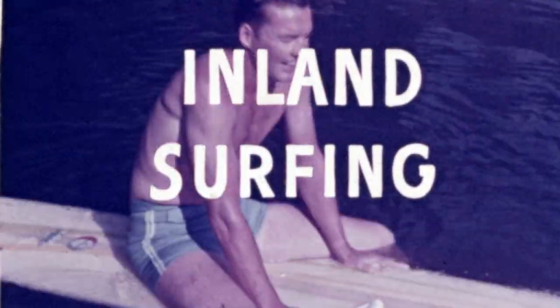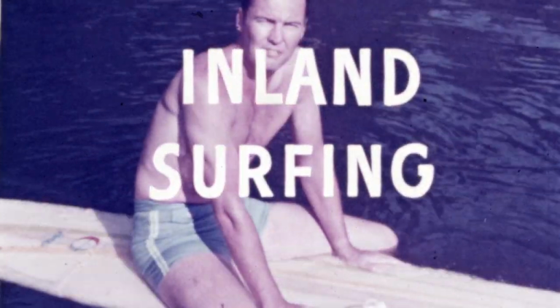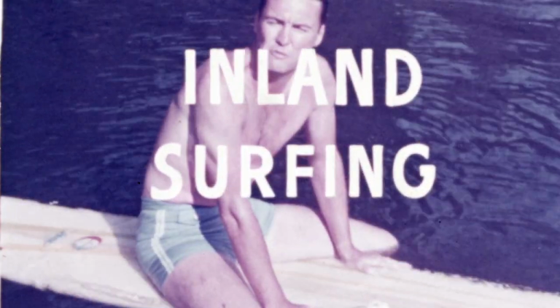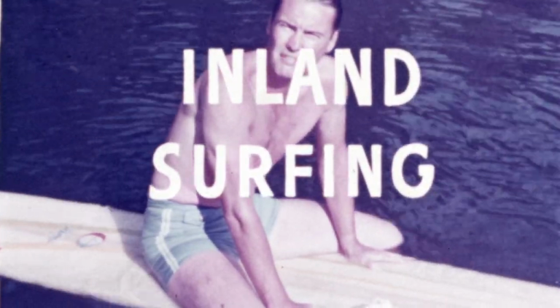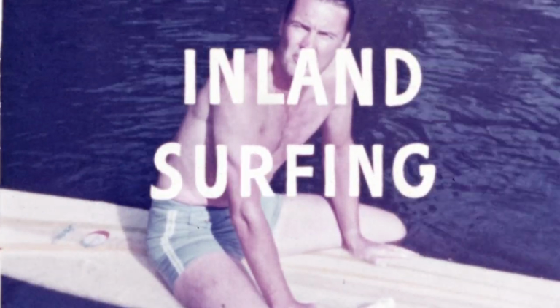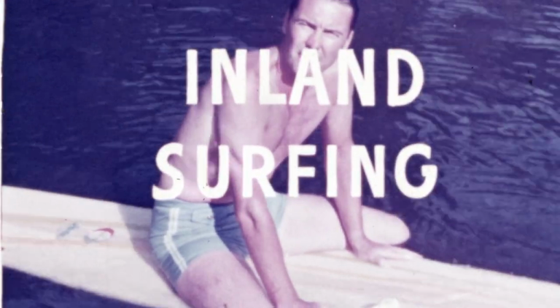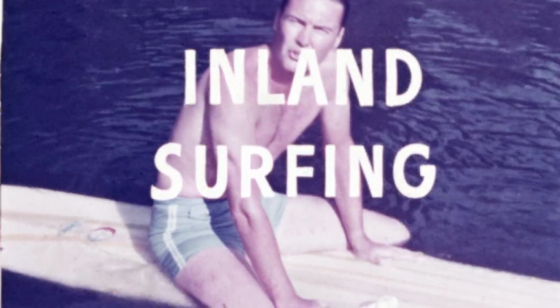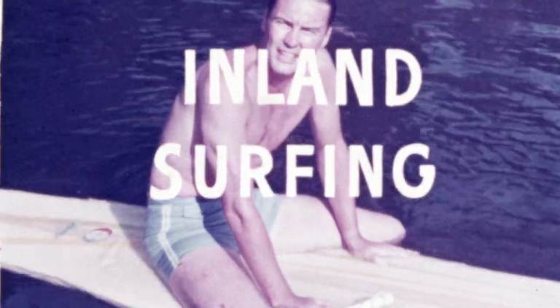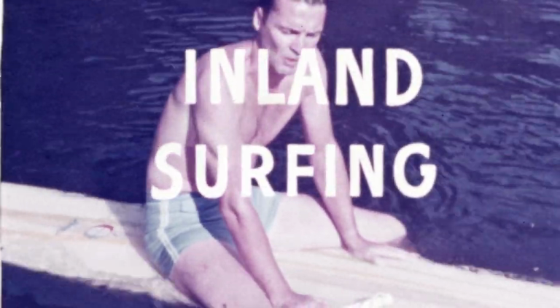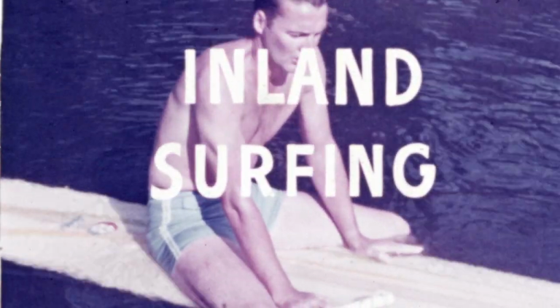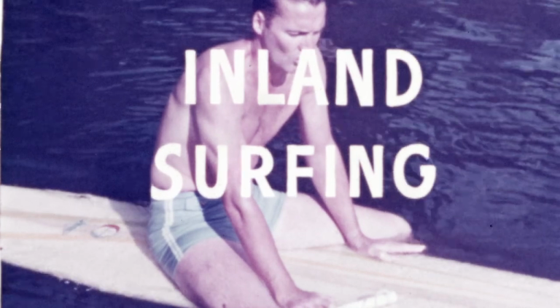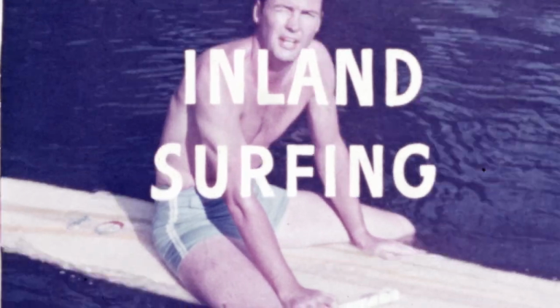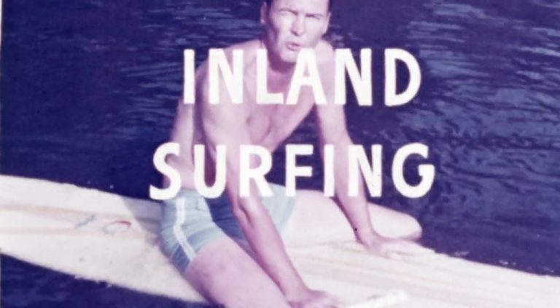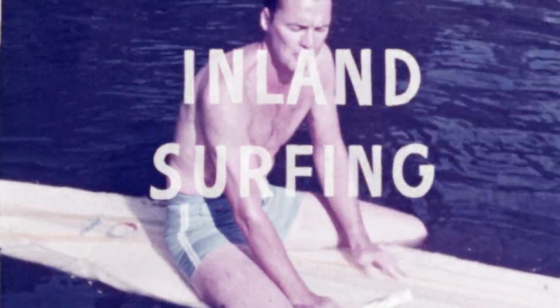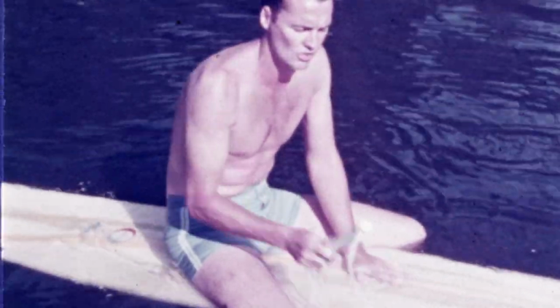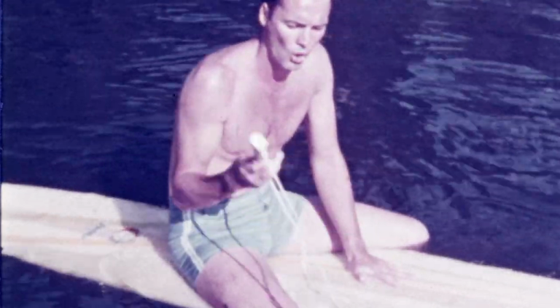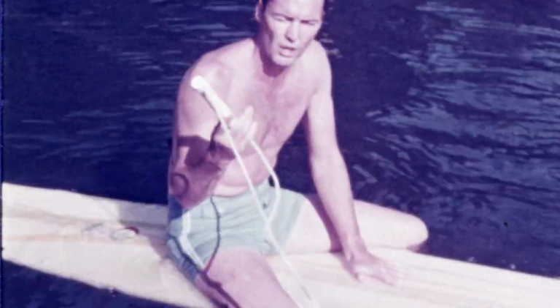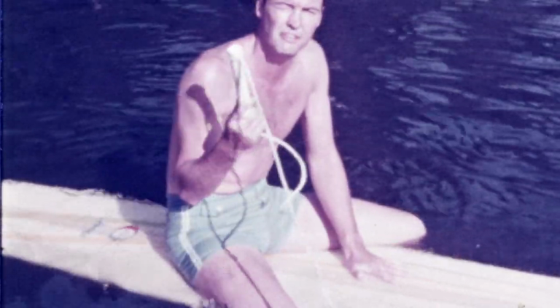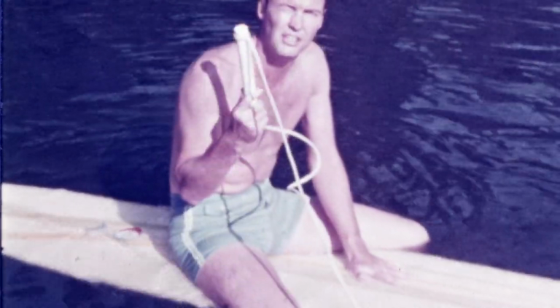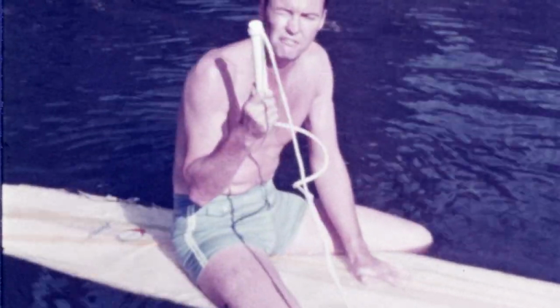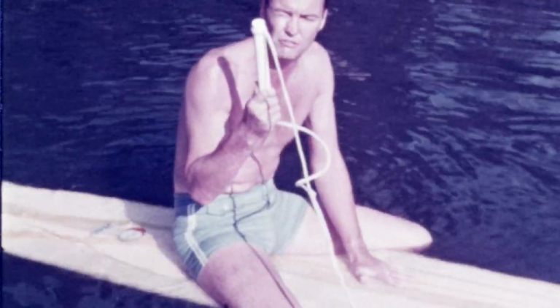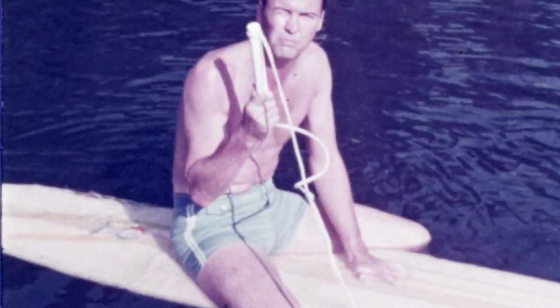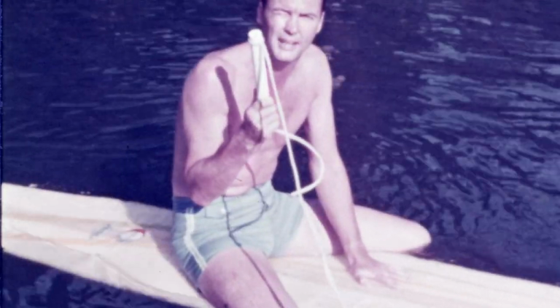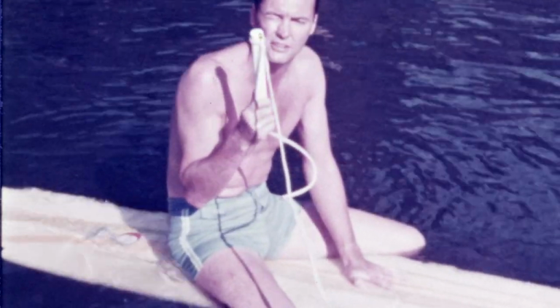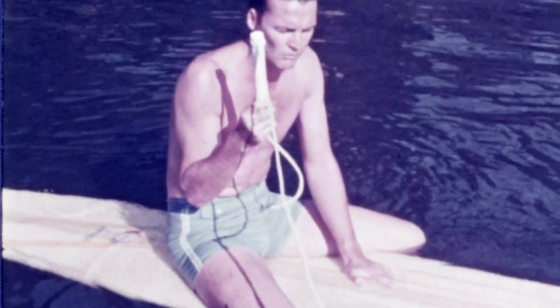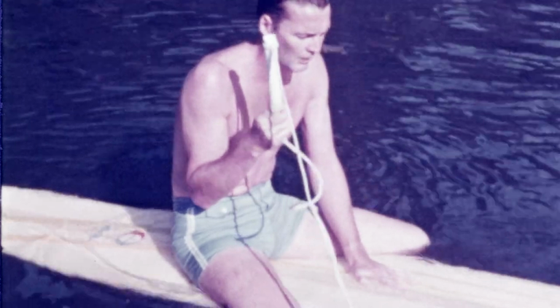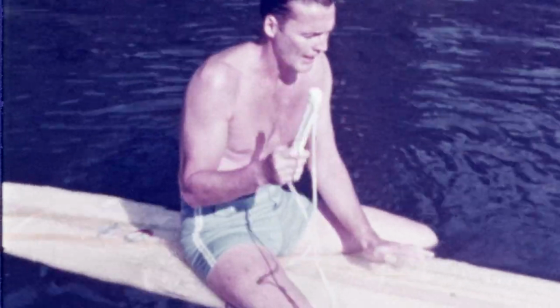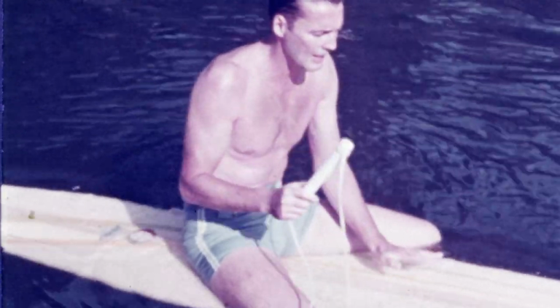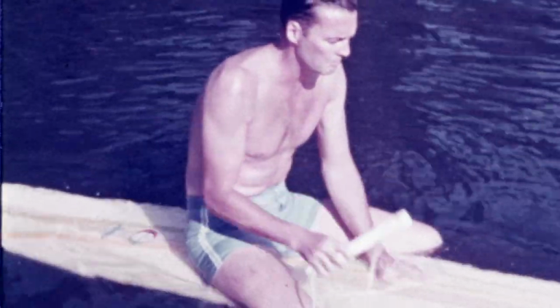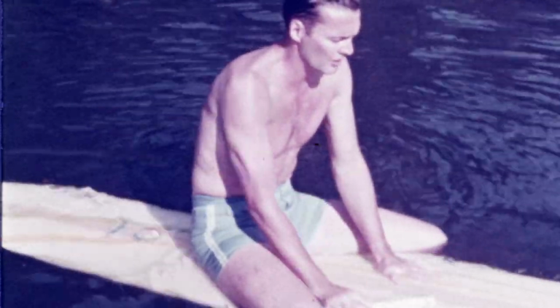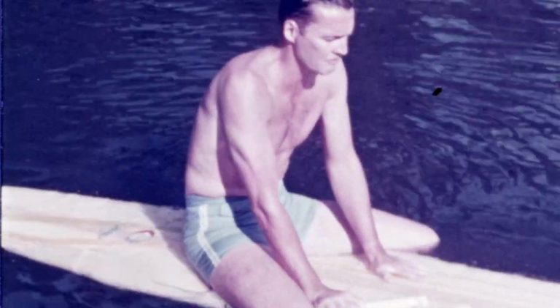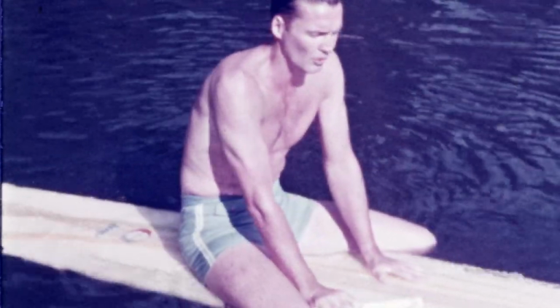Now for the sport of instant surfing, all you need is a boat, an inboard, an outboard, about 12 to 15 feet of rope, like a ski rope, and a board — a surfing board.